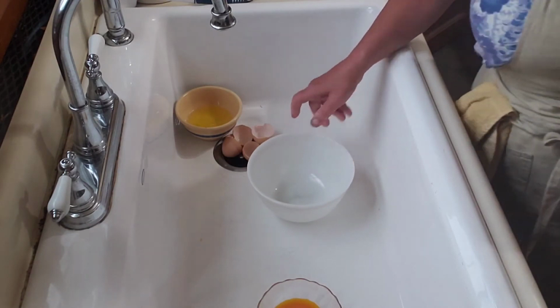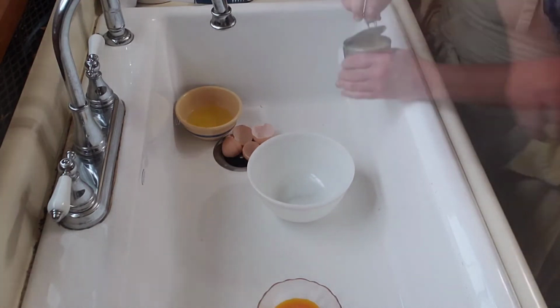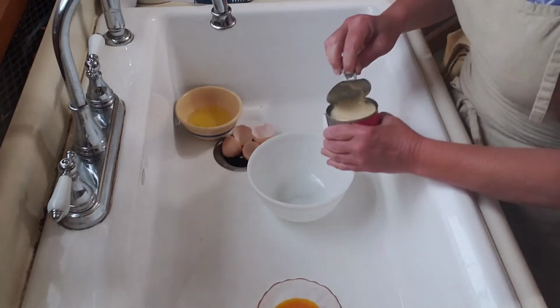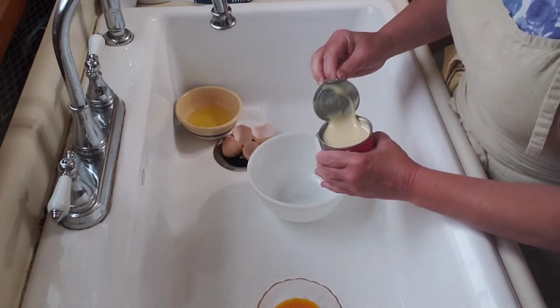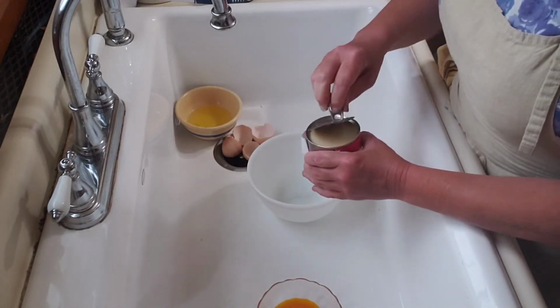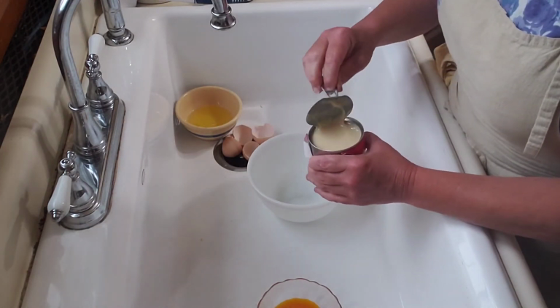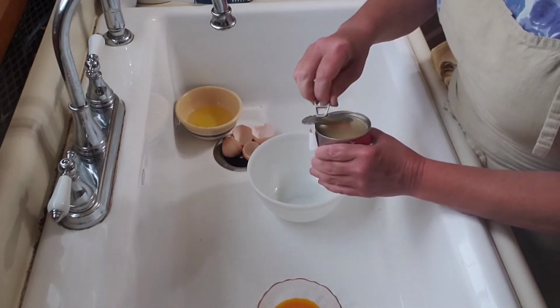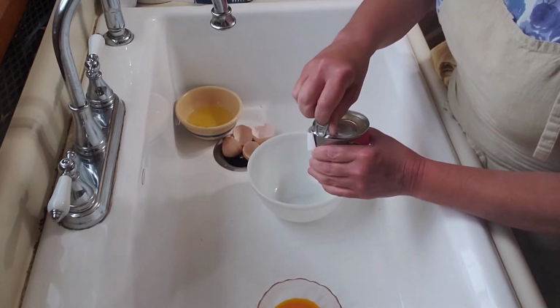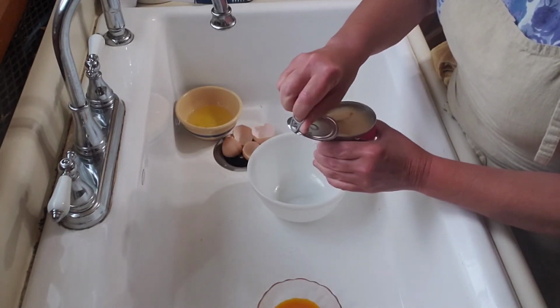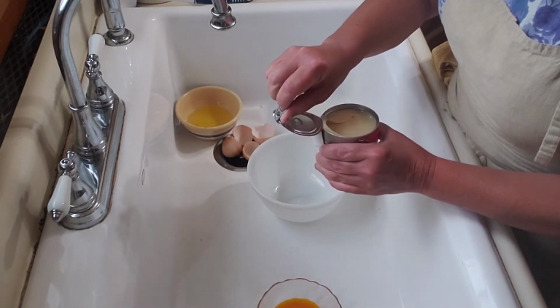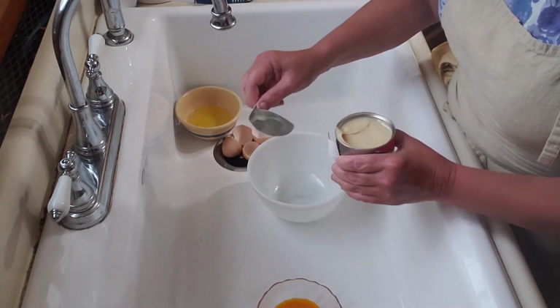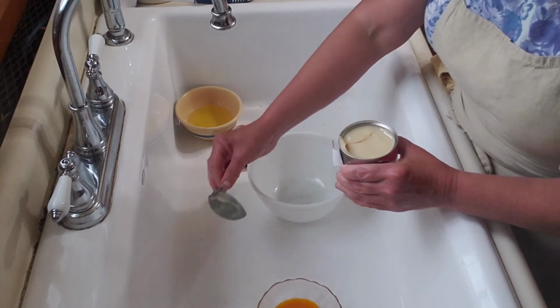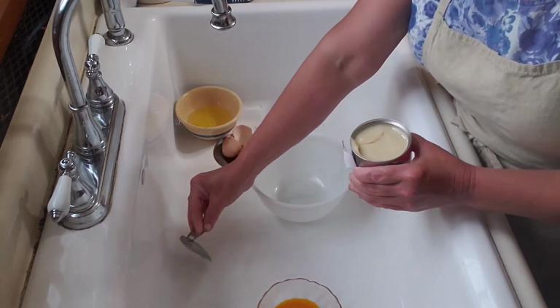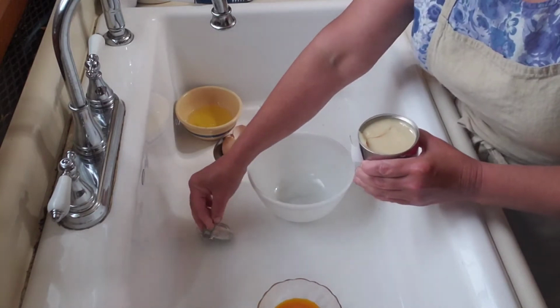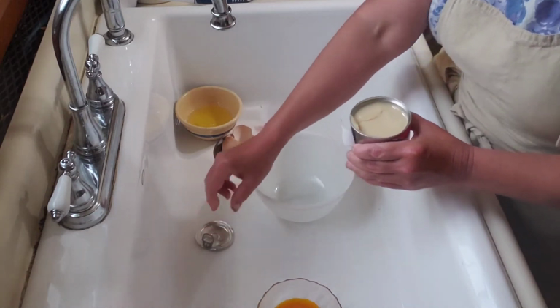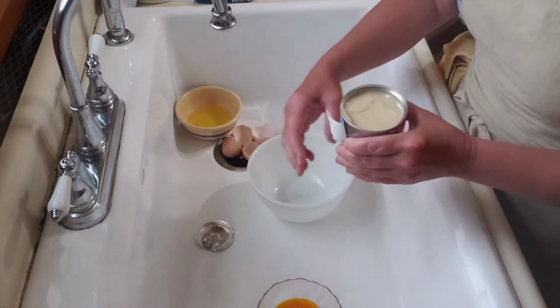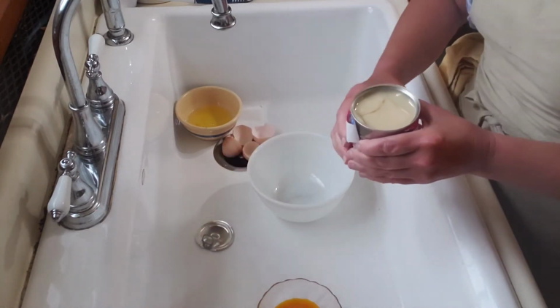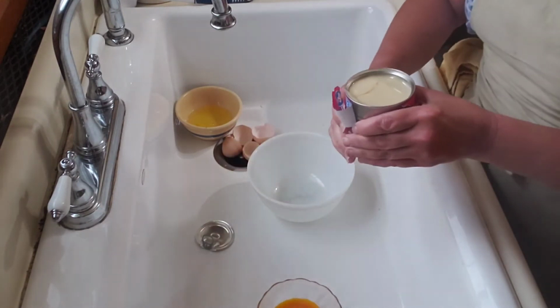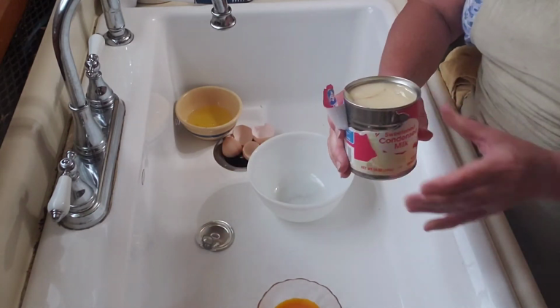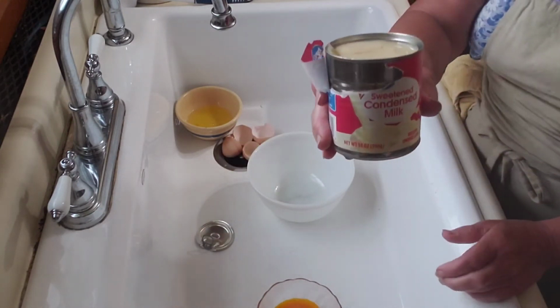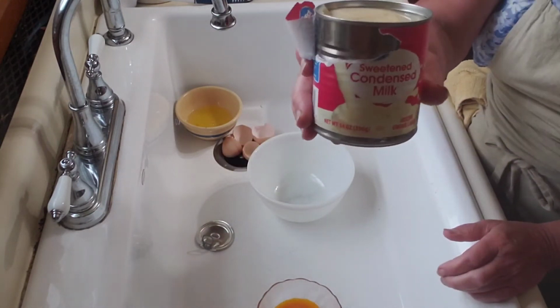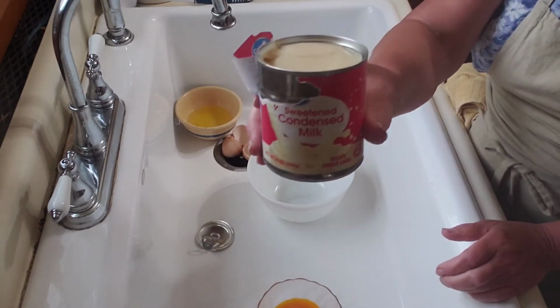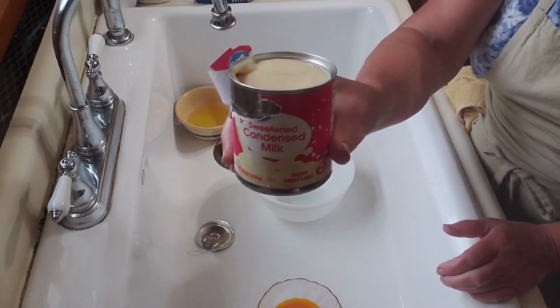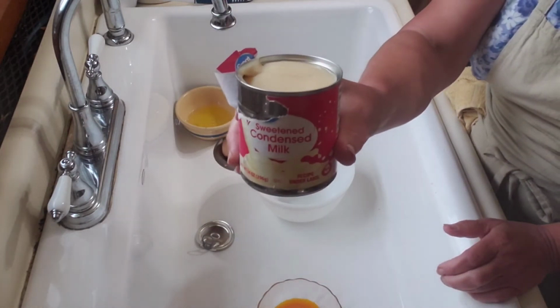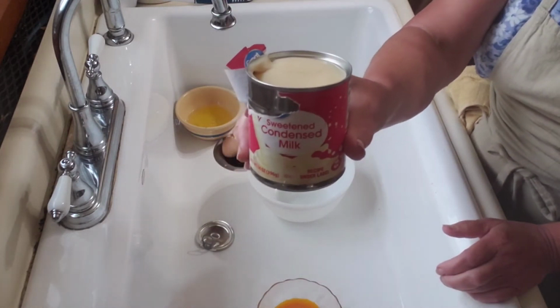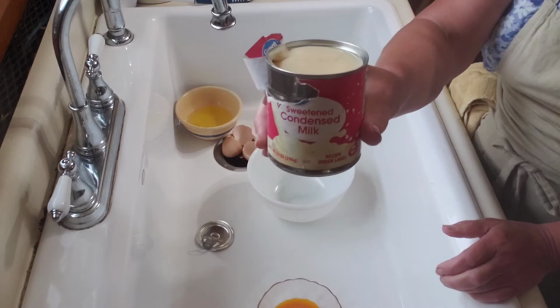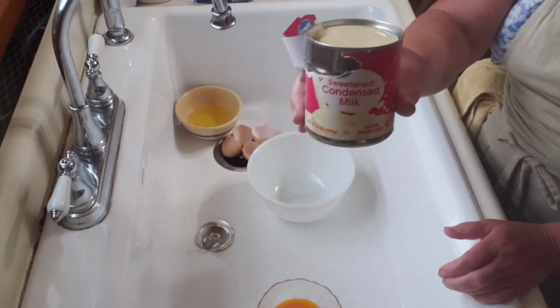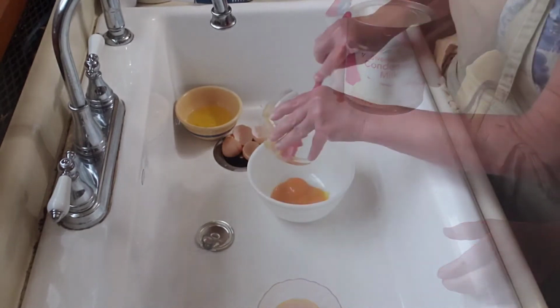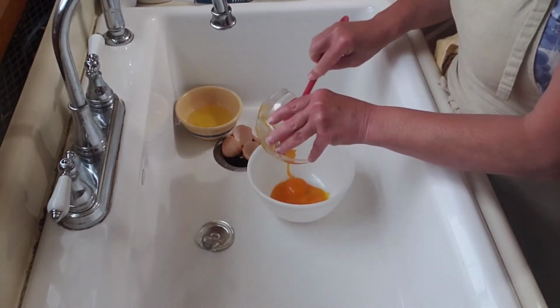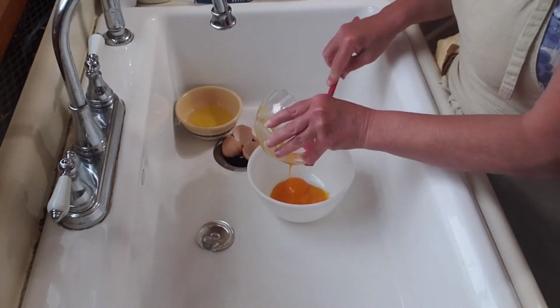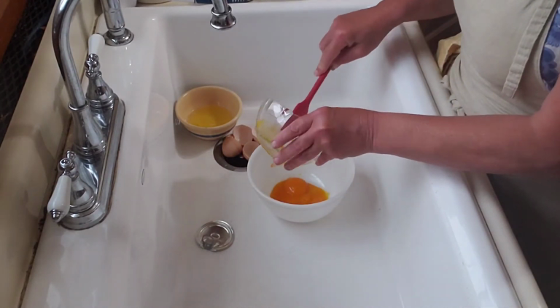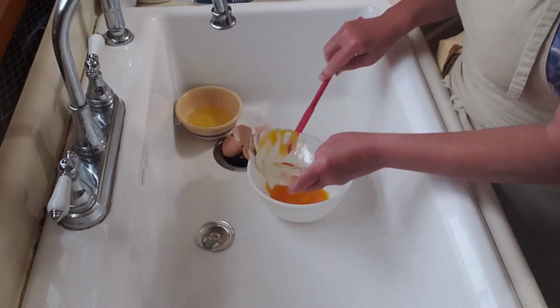I like to work in my big kitchen sink, especially with things like sweetened condensed milk. They're very sticky if they spill, and when I work in the sink all I have to do is rinse it out.